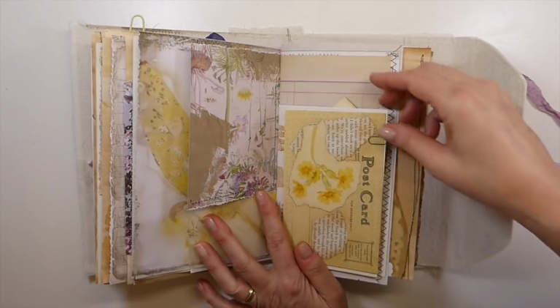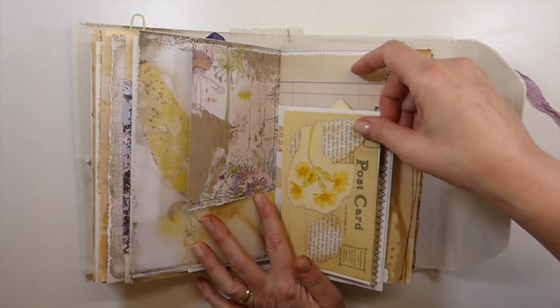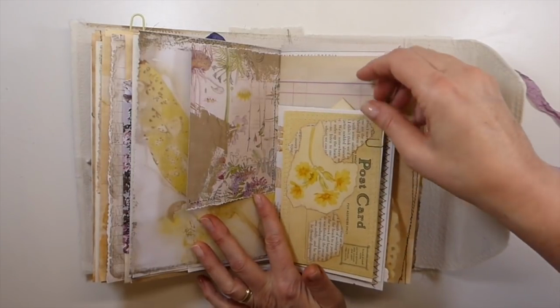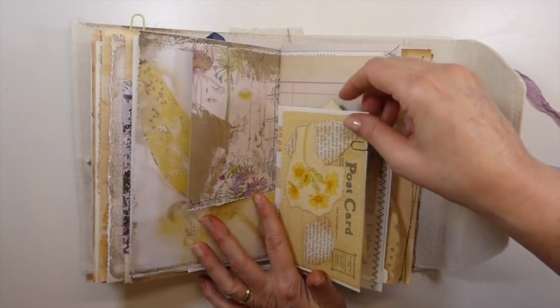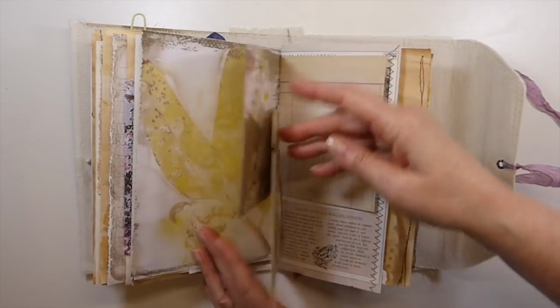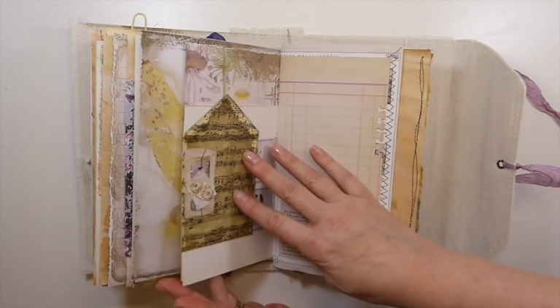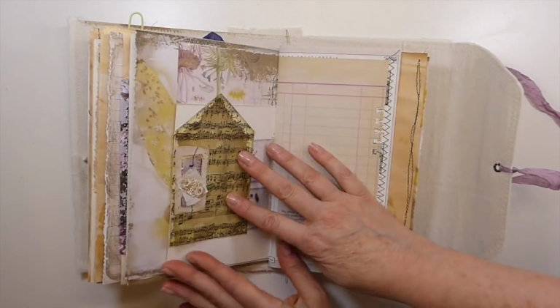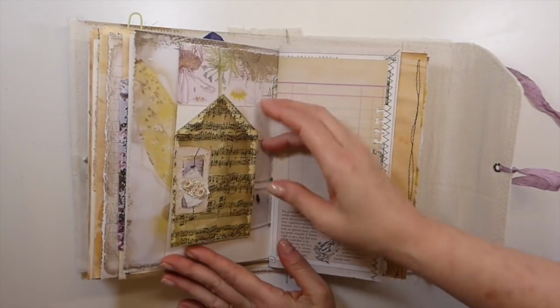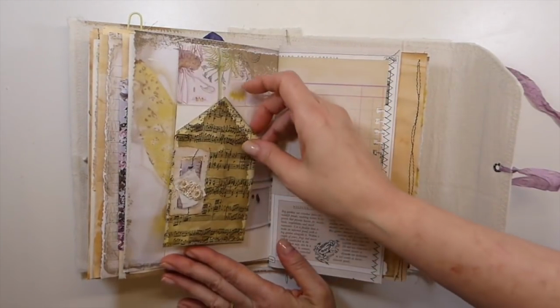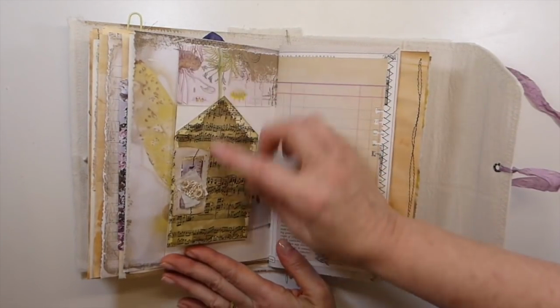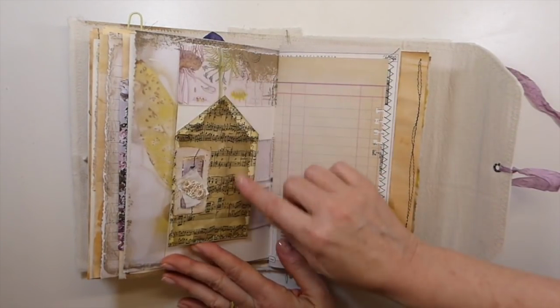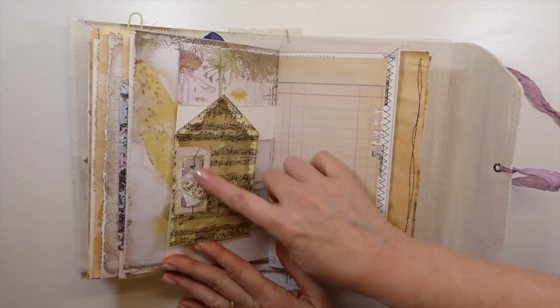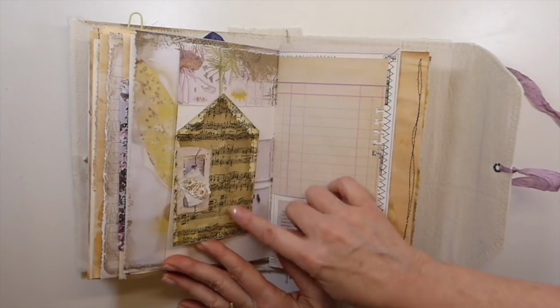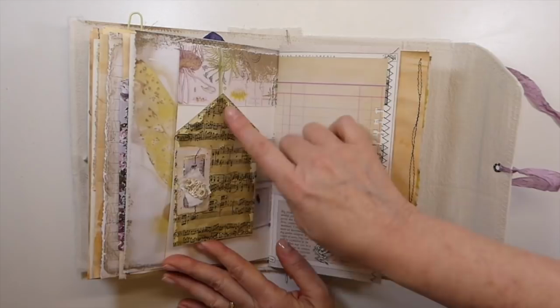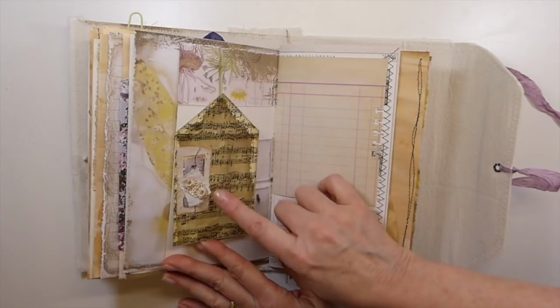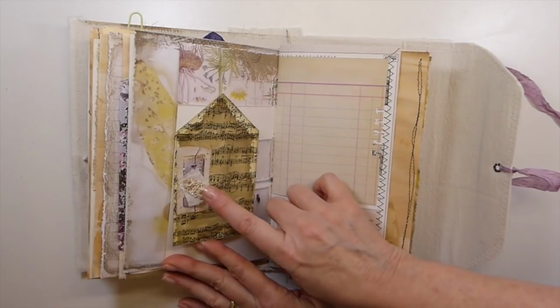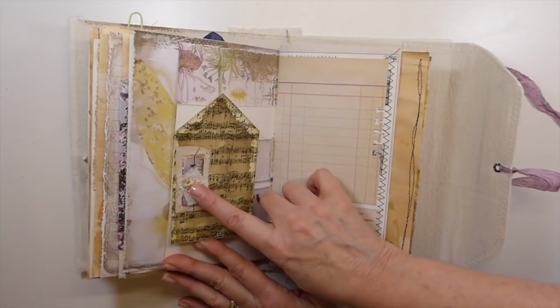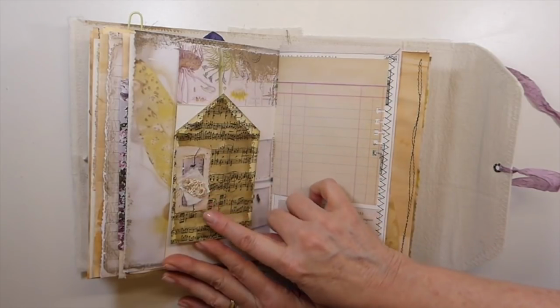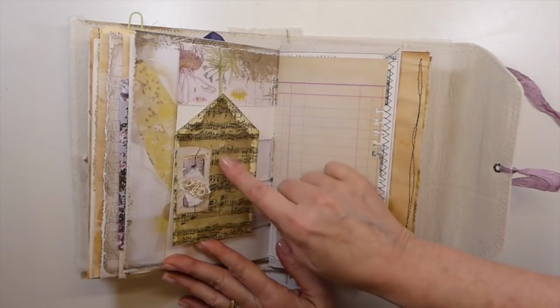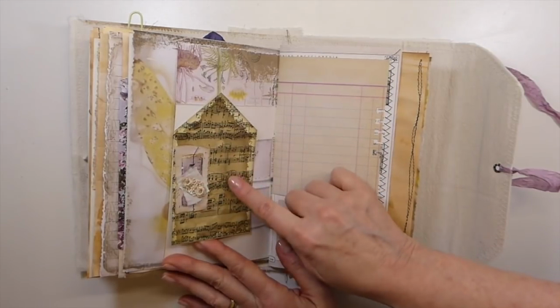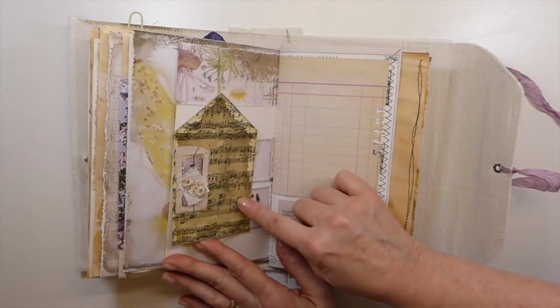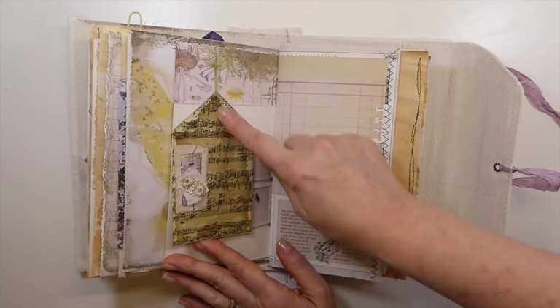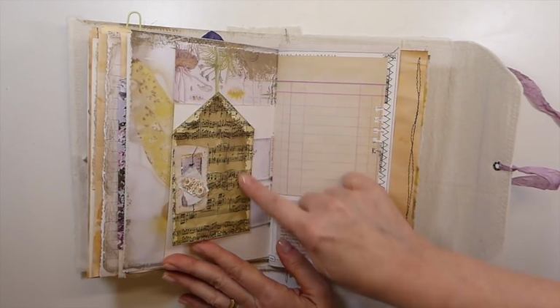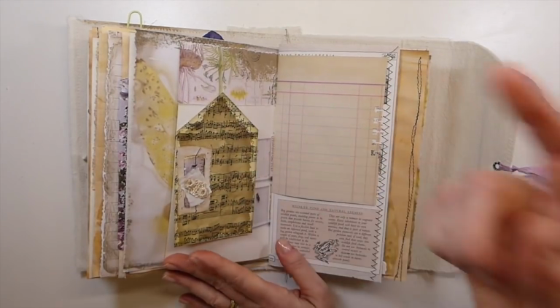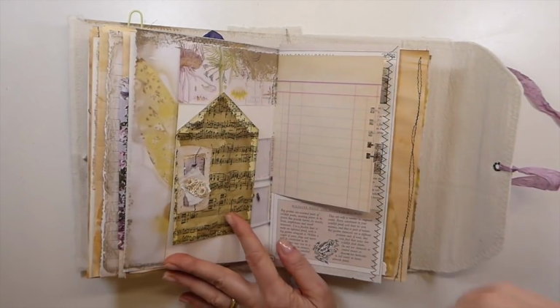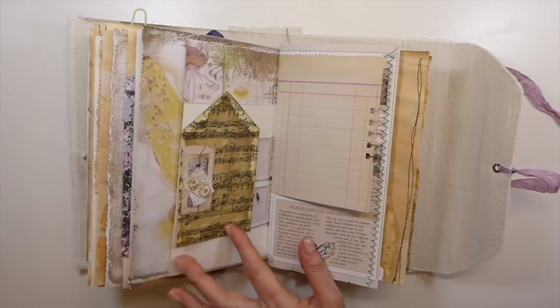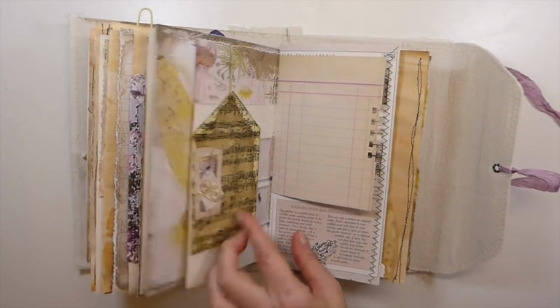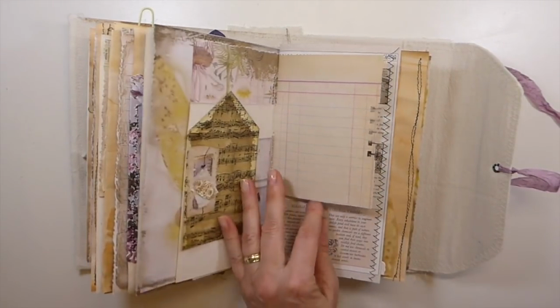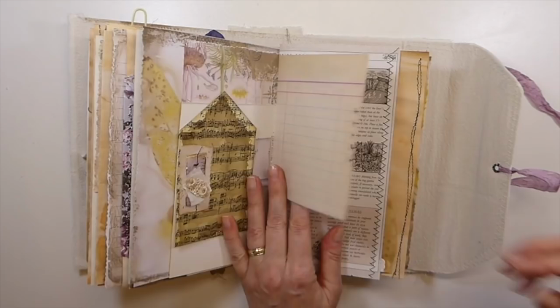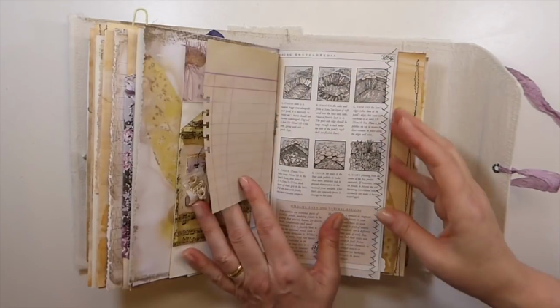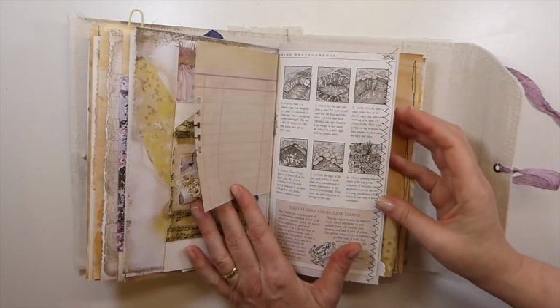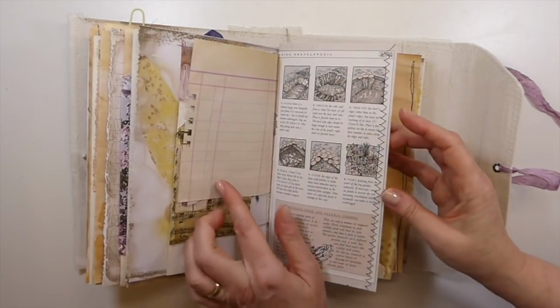Another altered postcard. And then this is a freebie from My Porch Prints that you can get if you join her Facebook group. You can get some freebies.